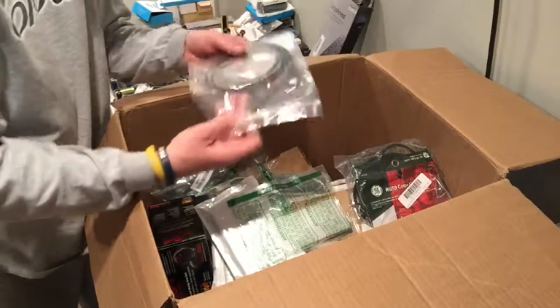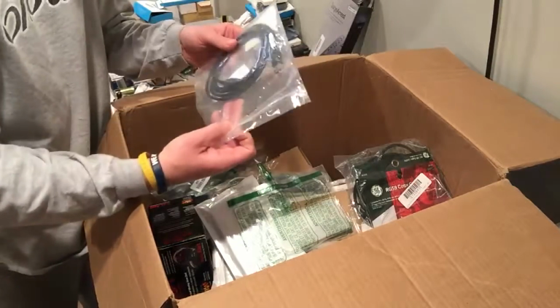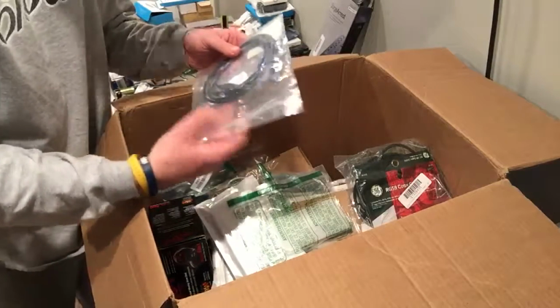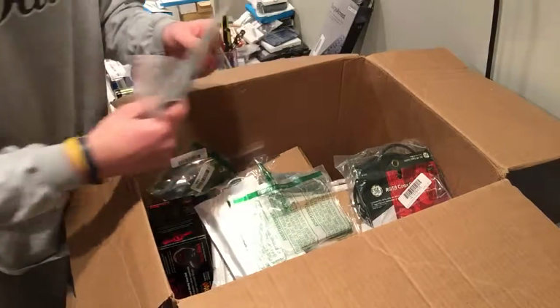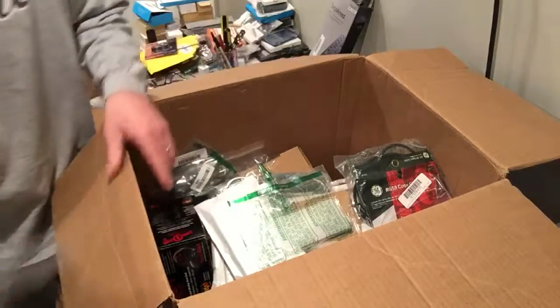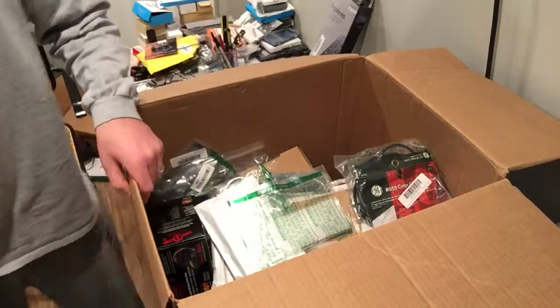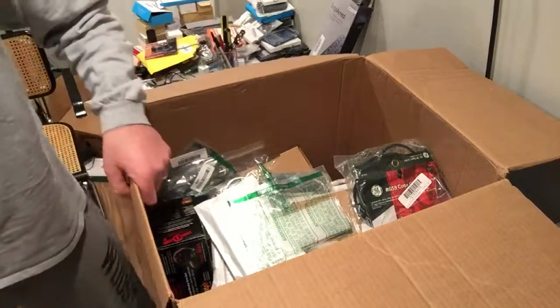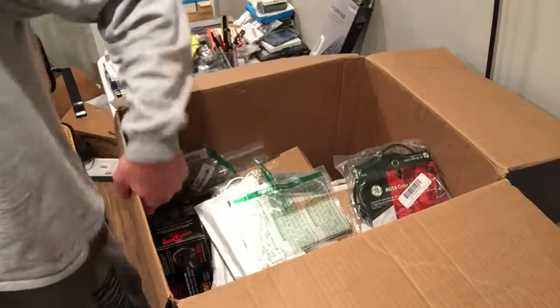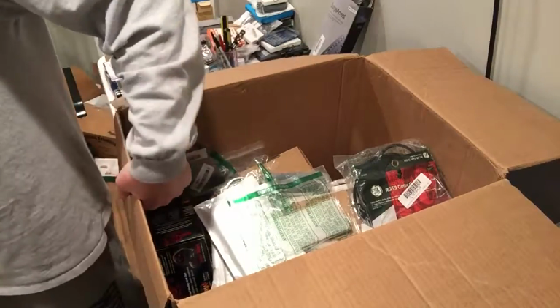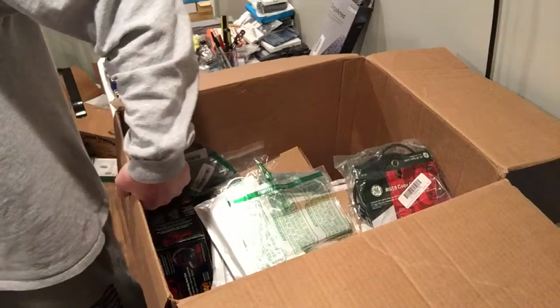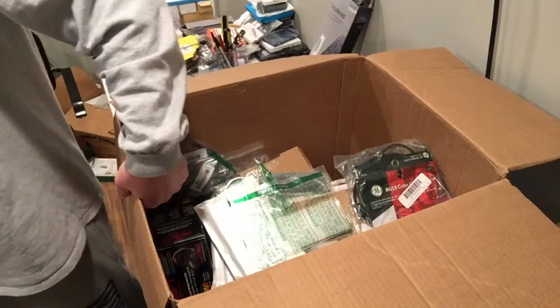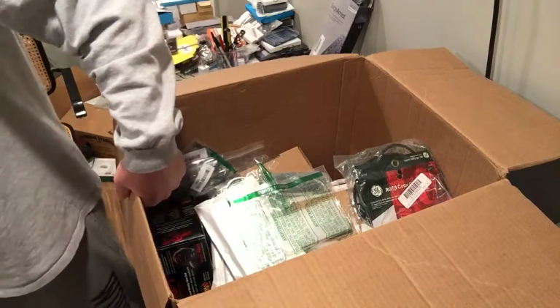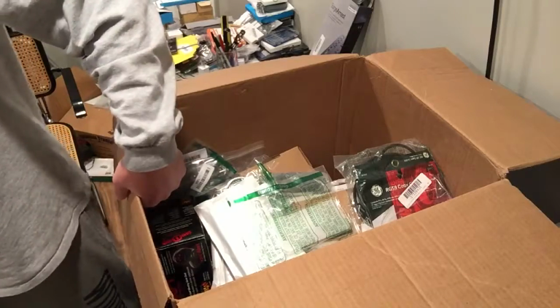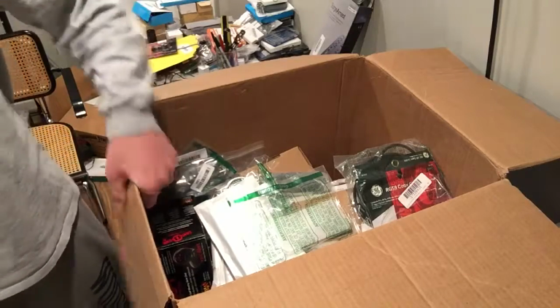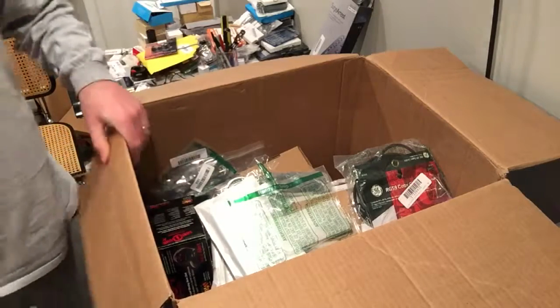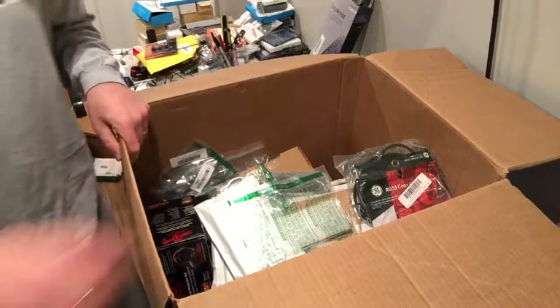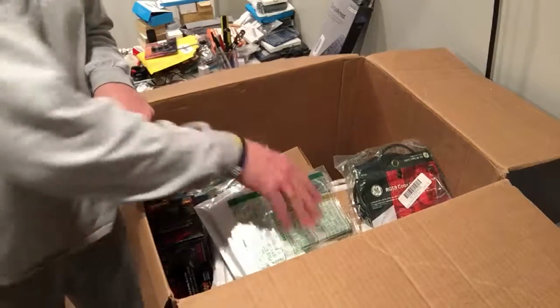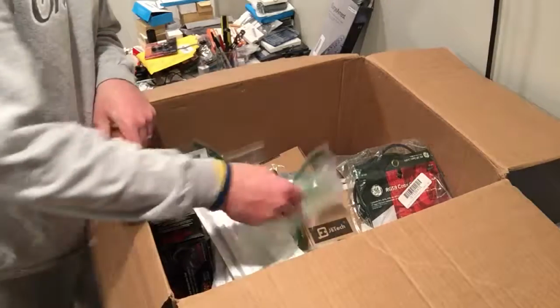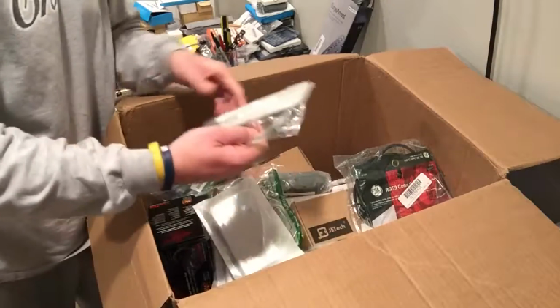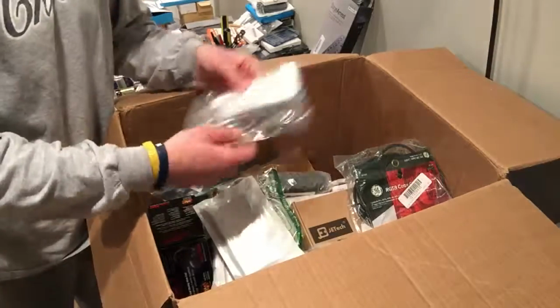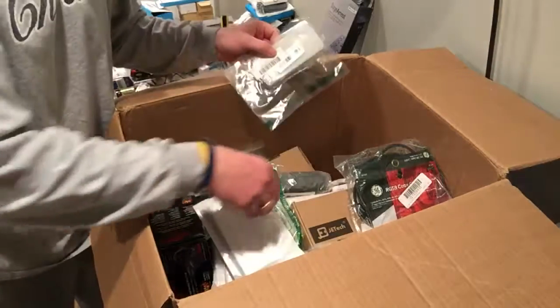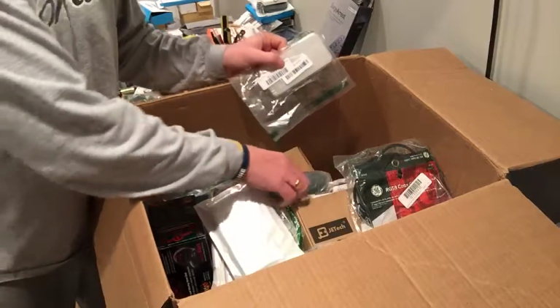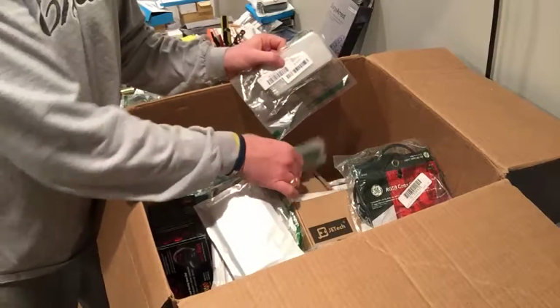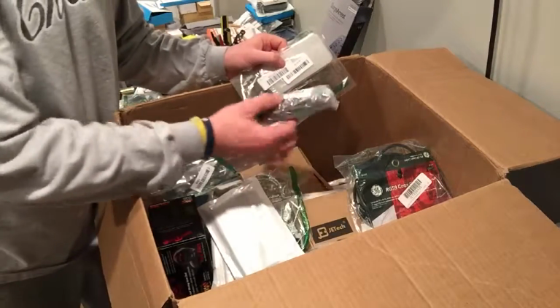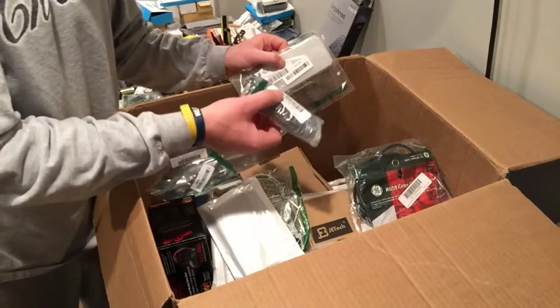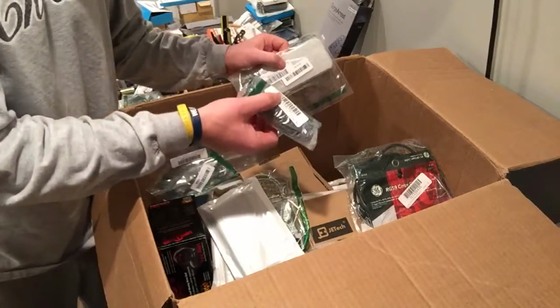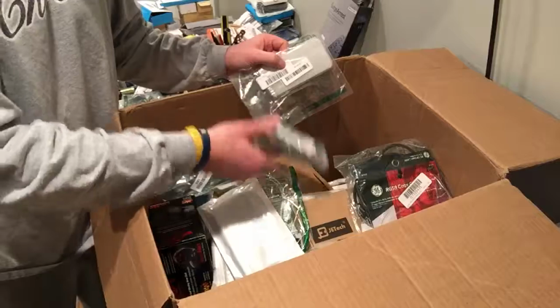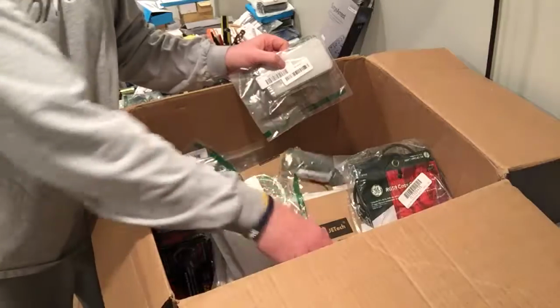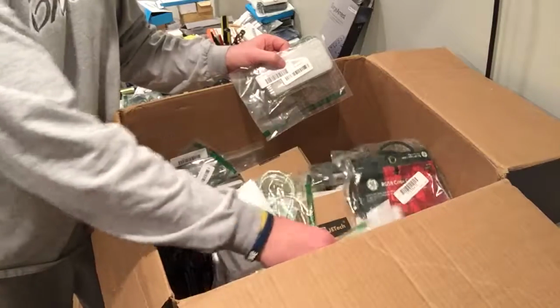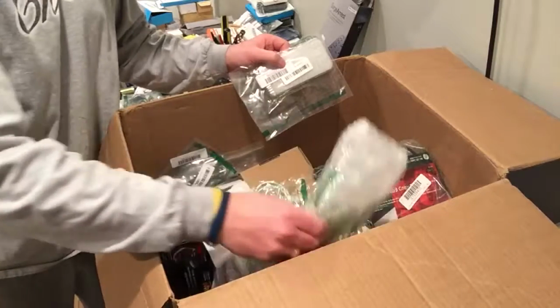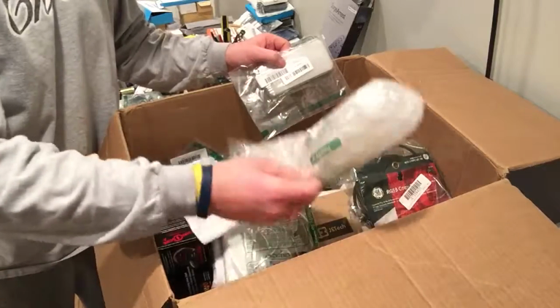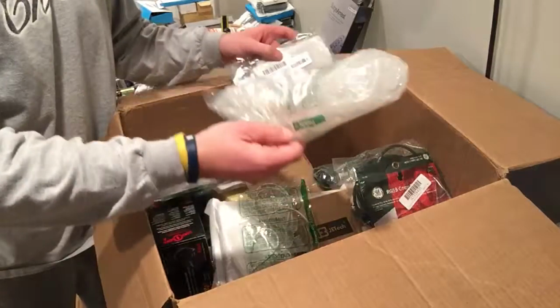Cords. I have a cords box. You get a ton of those. I think this is the foam case box.